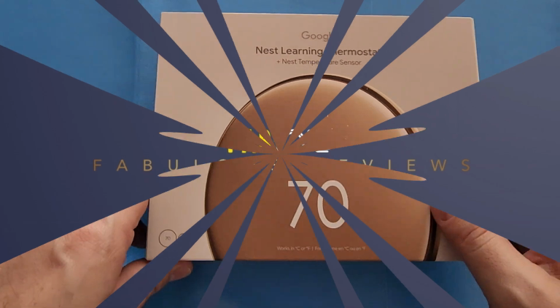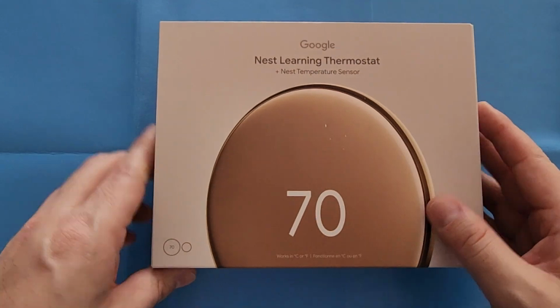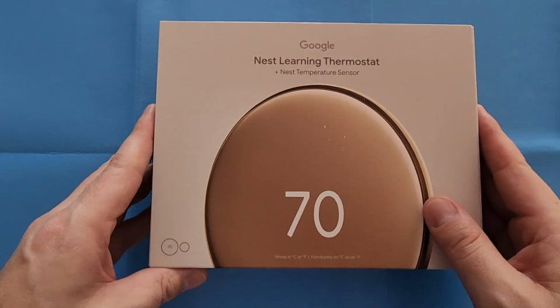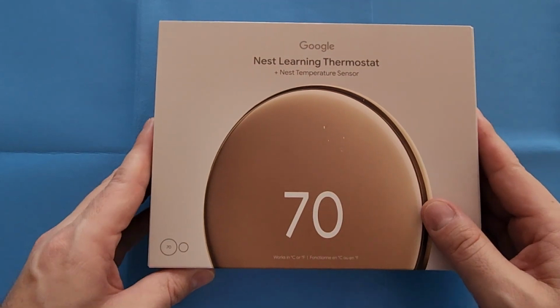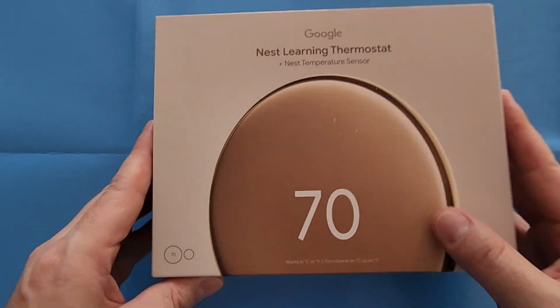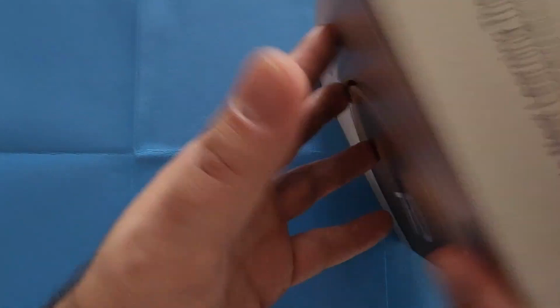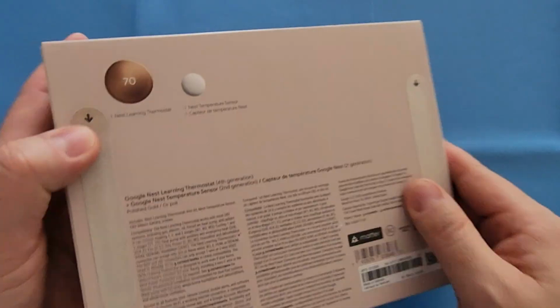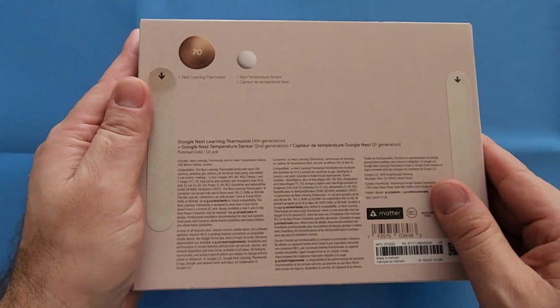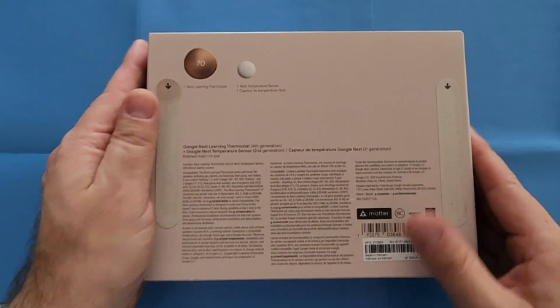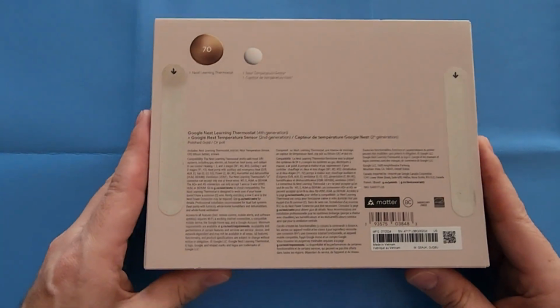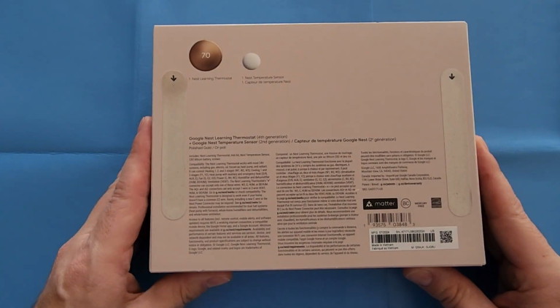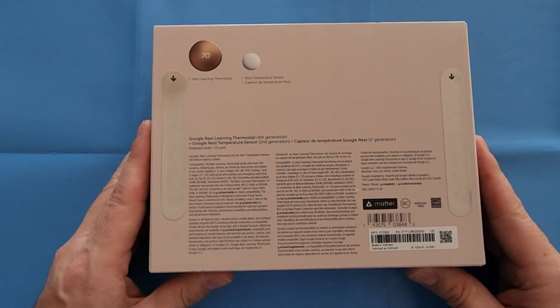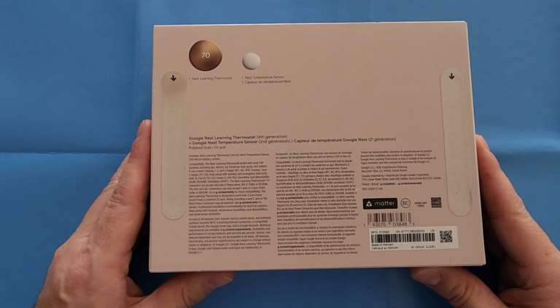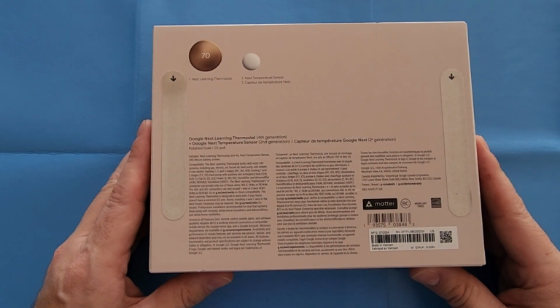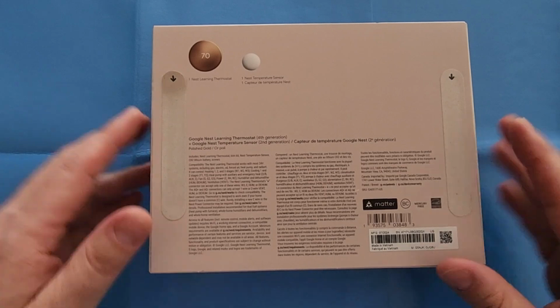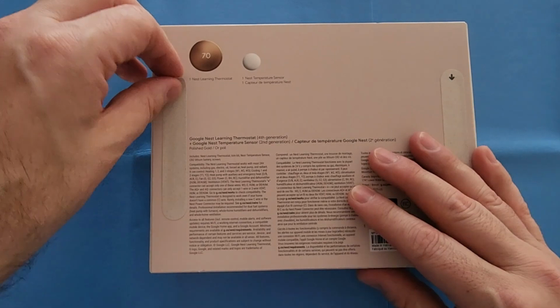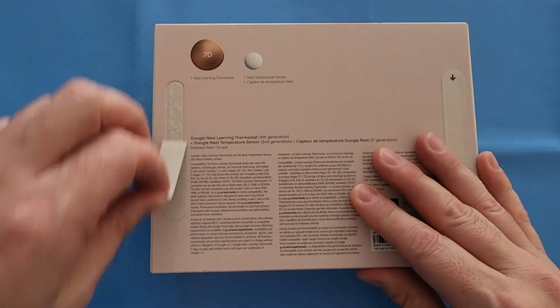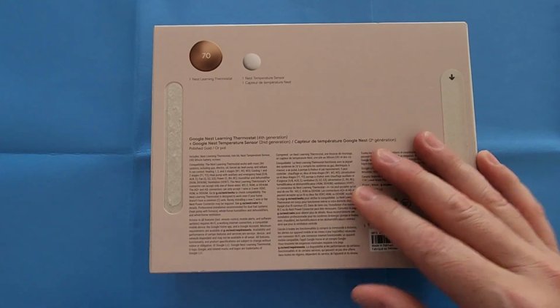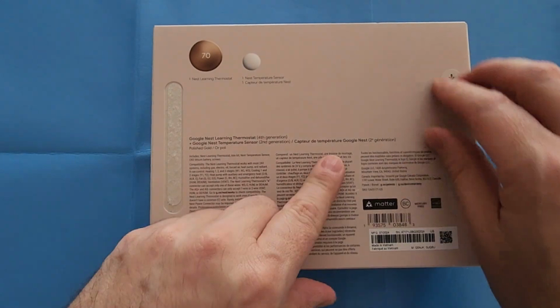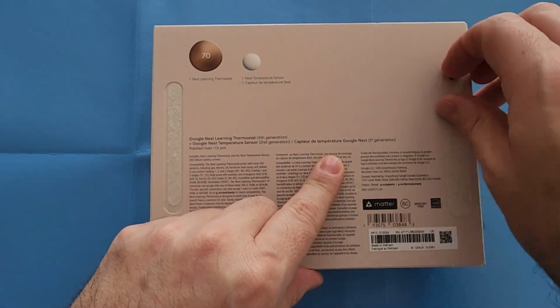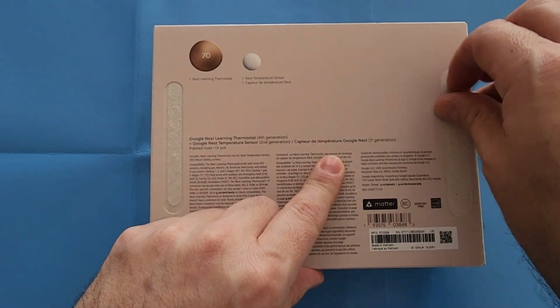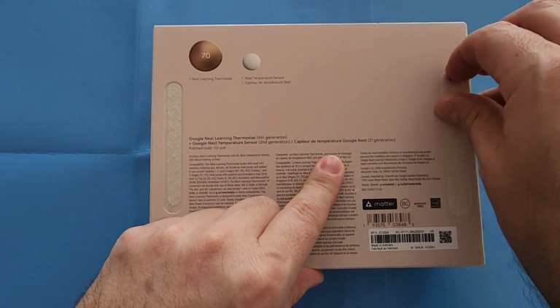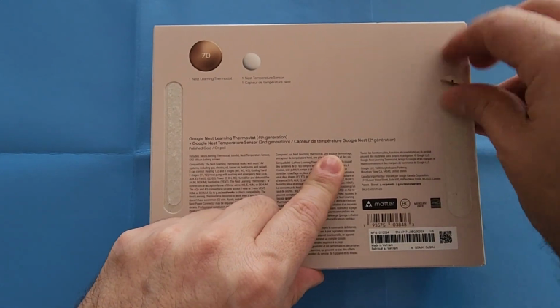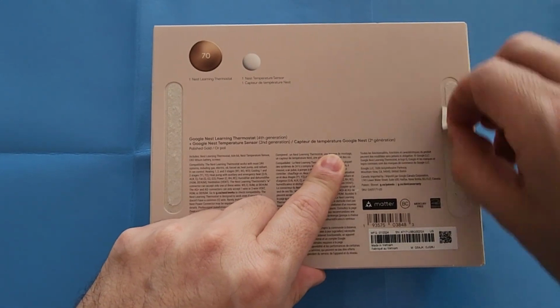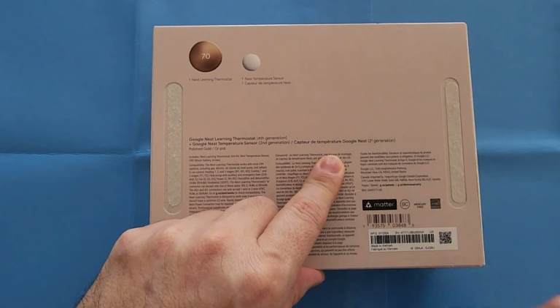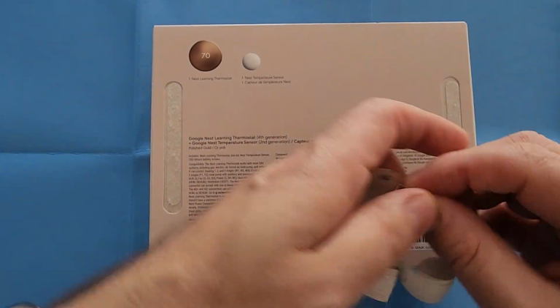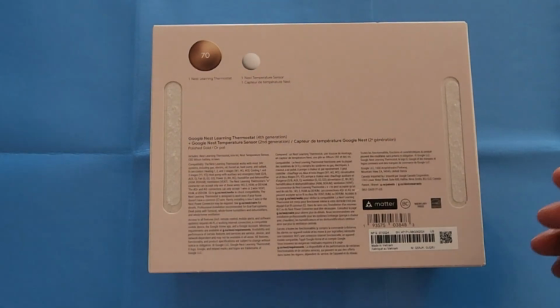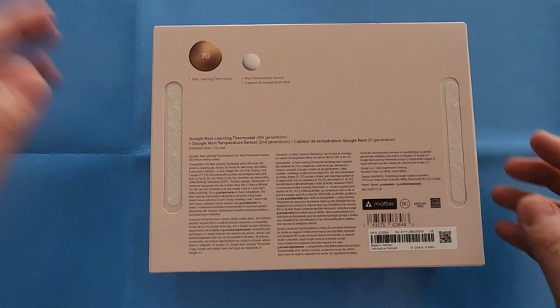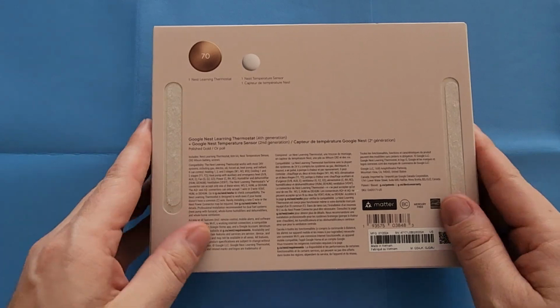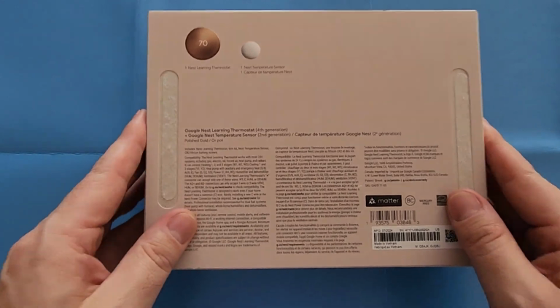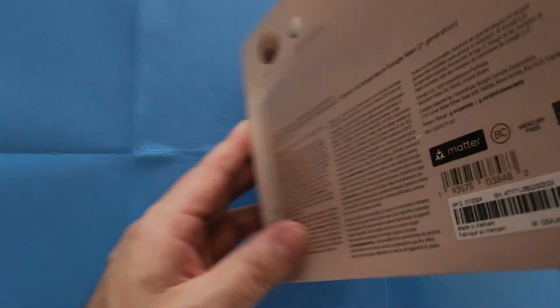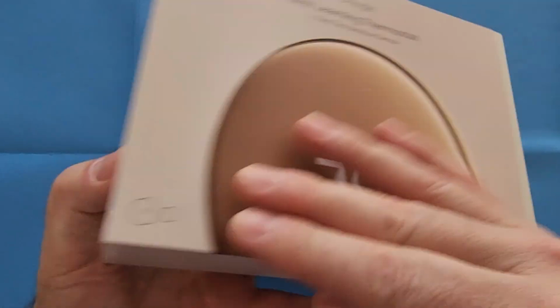Welcome back to Fabulous Fabulous Reviews. I'm Fabio and today I'll be reviewing the Google Nest Learning Thermostat and Nest Temperature Sensor 4th generation. Let's get started.